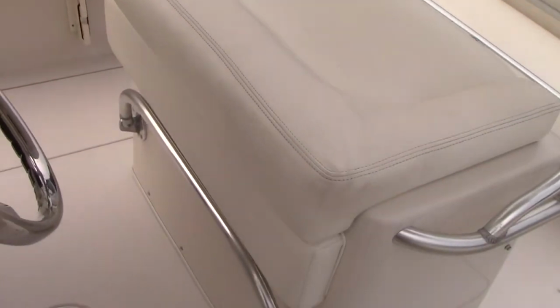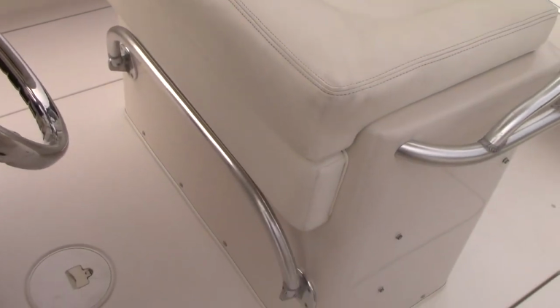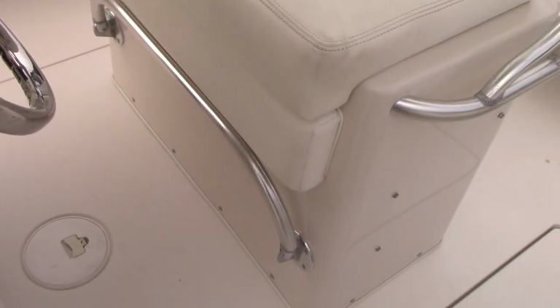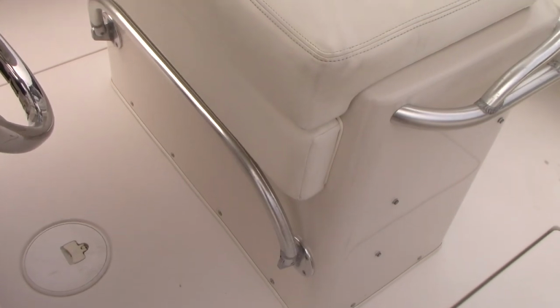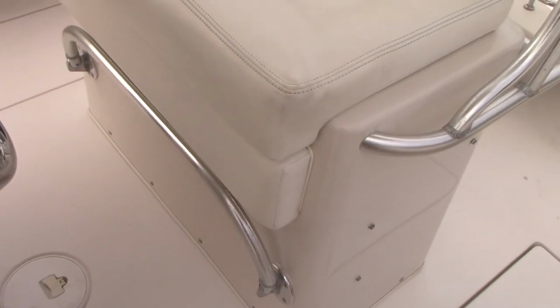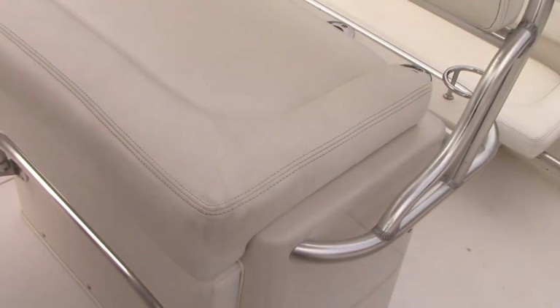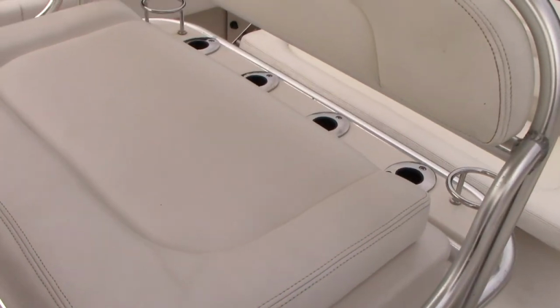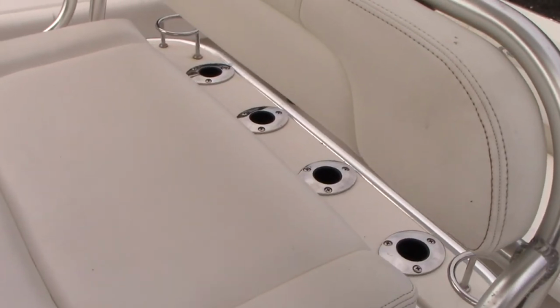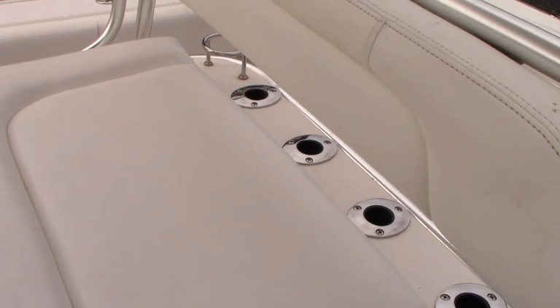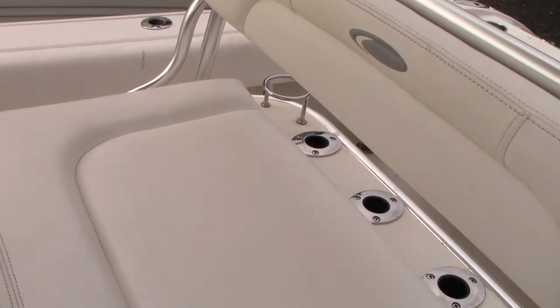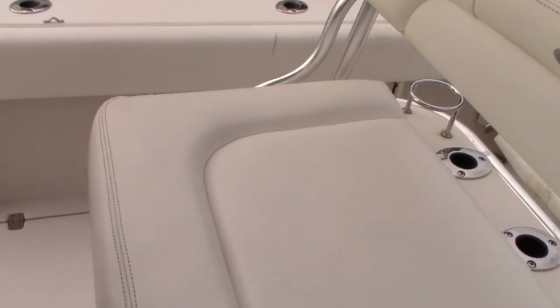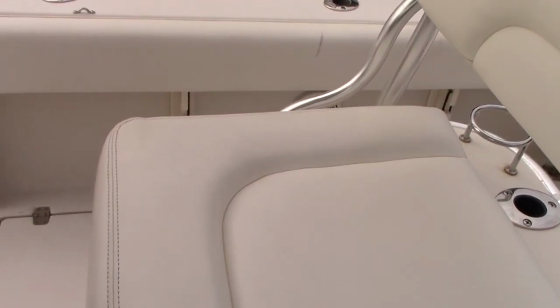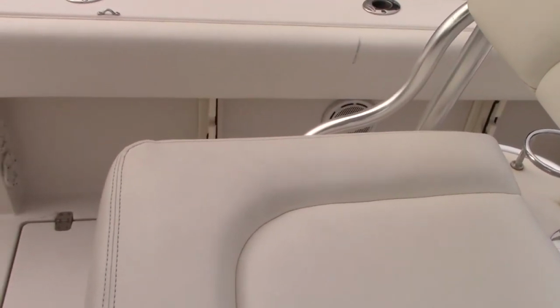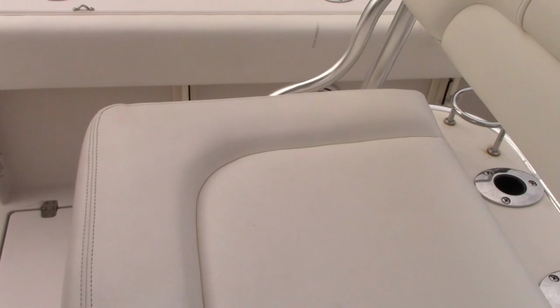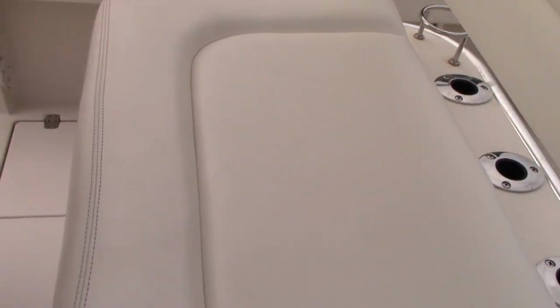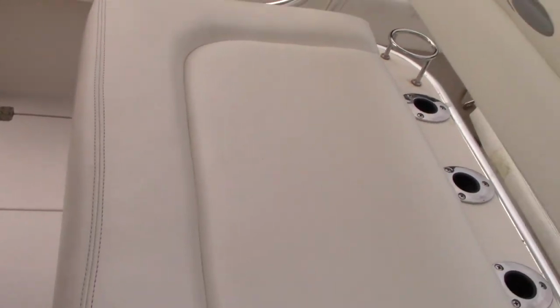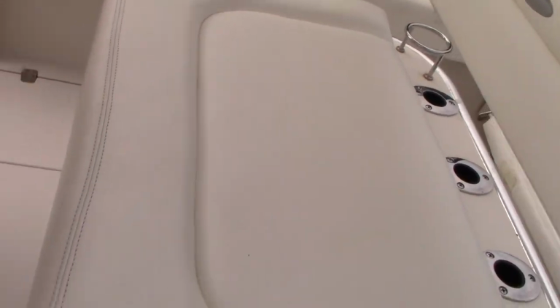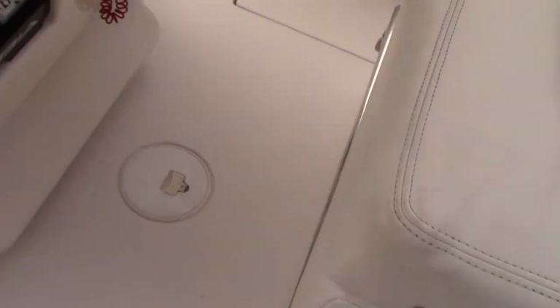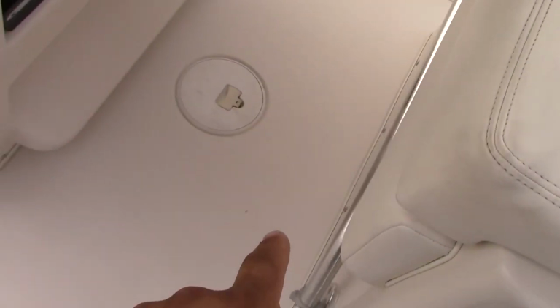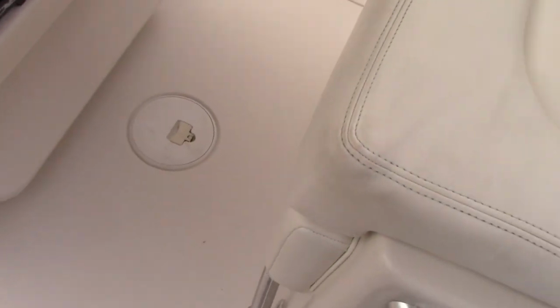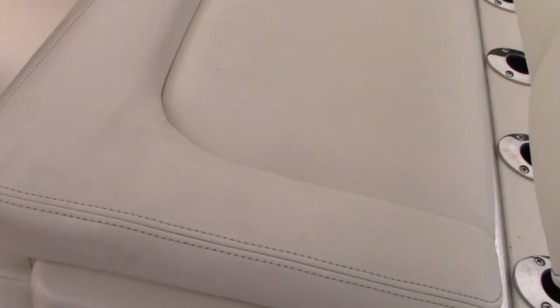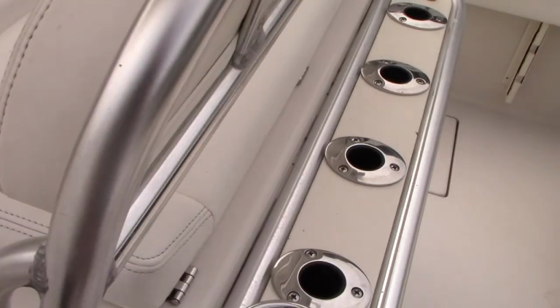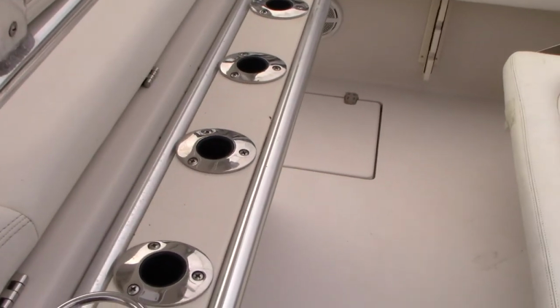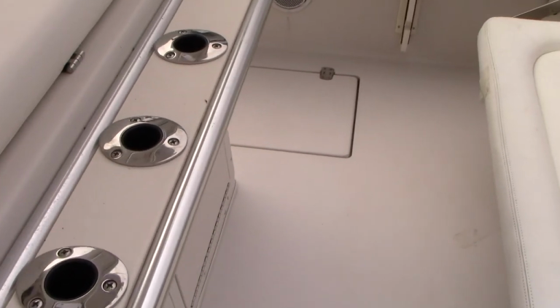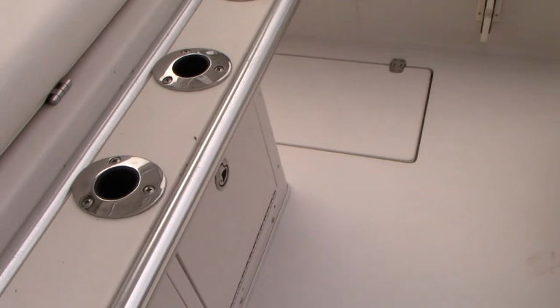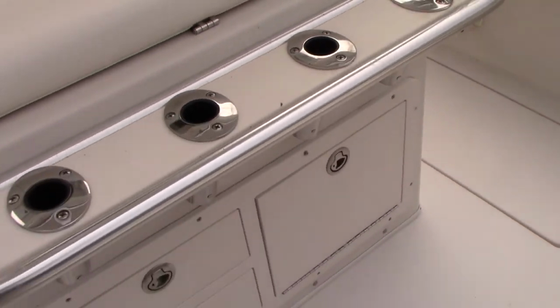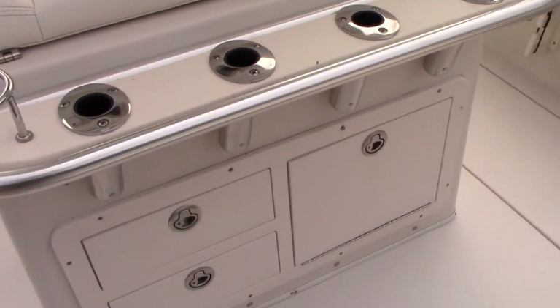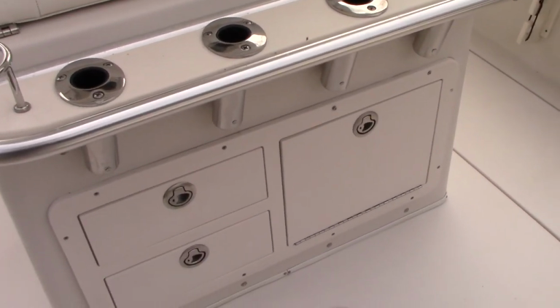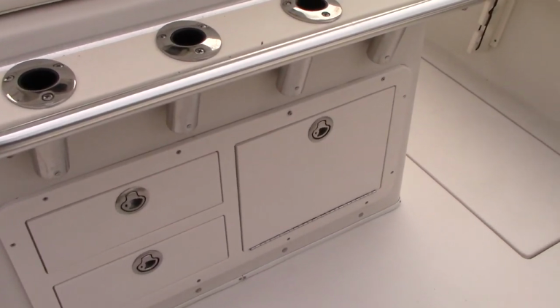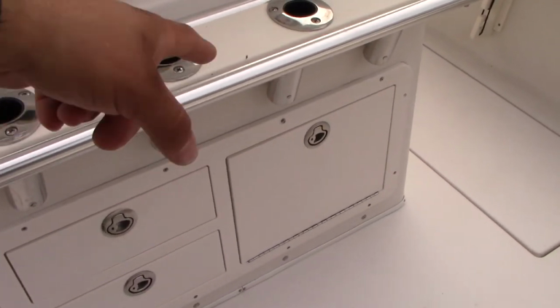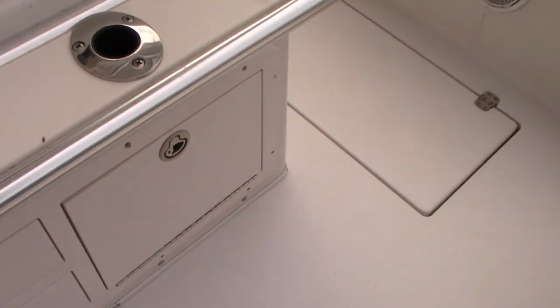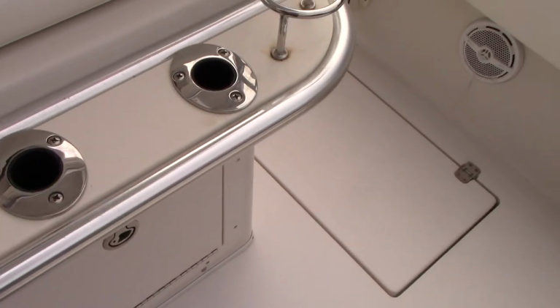Here's the leaning post in excellent condition — no rips or tears, nice and still soft to the touch. The leaning post has a little foot bar and more rod holder storage, as well as tackle box storage and gear in there.